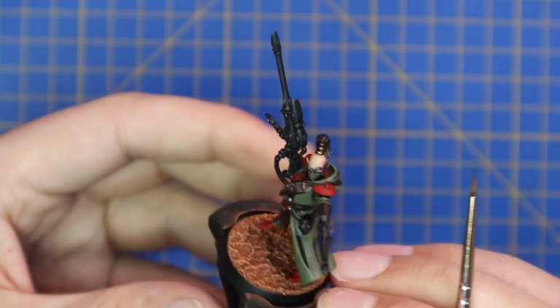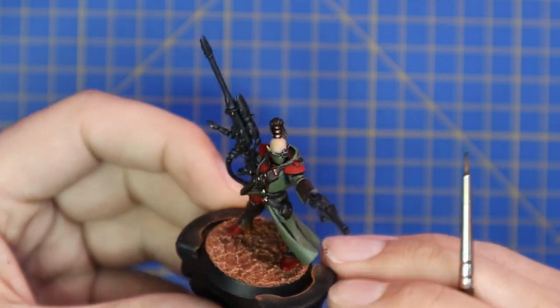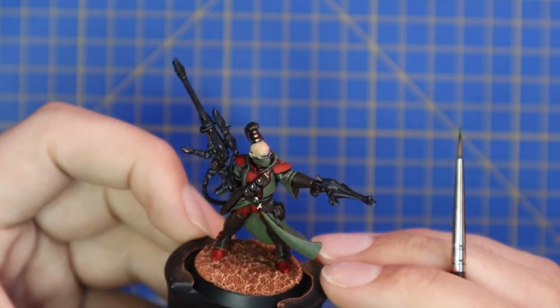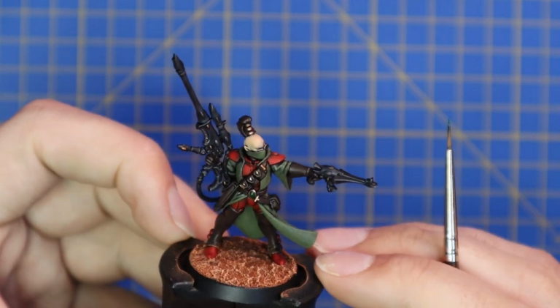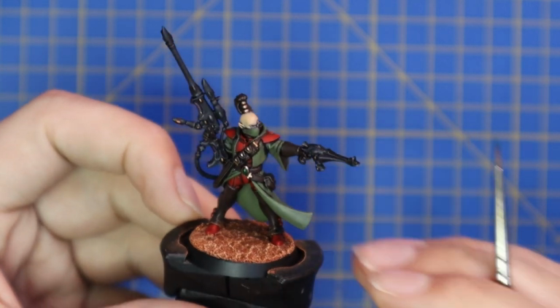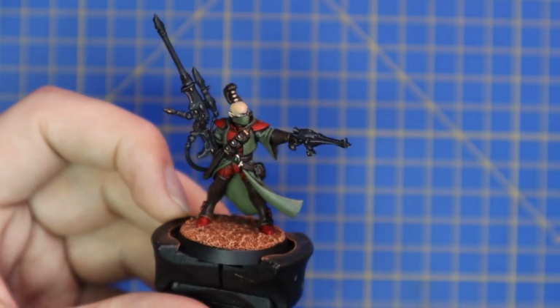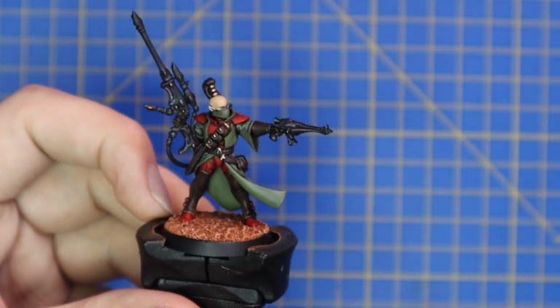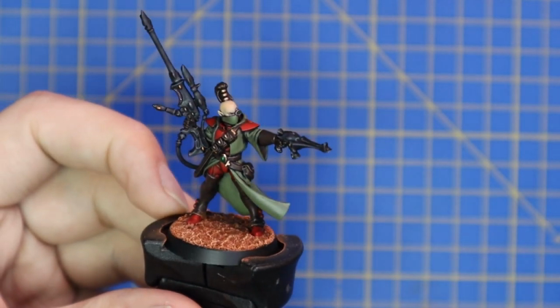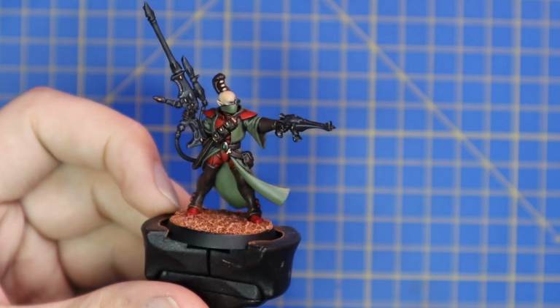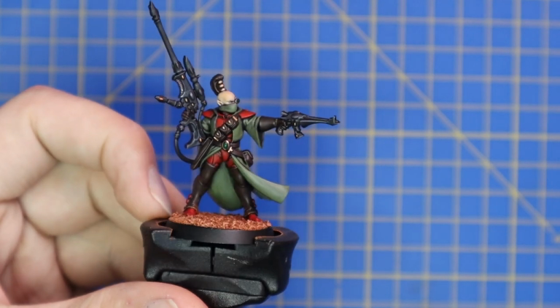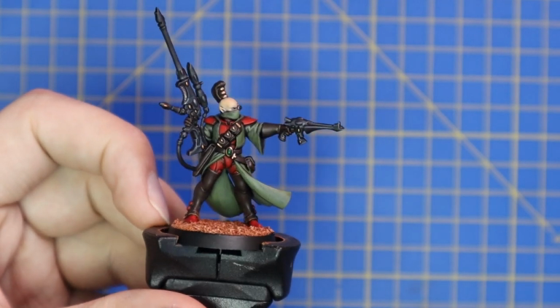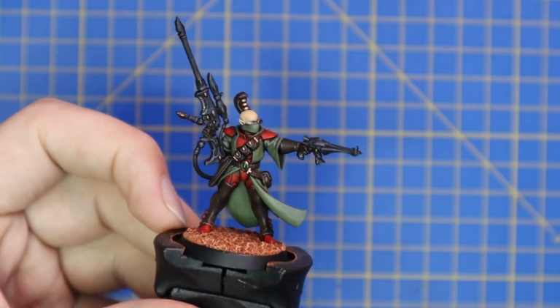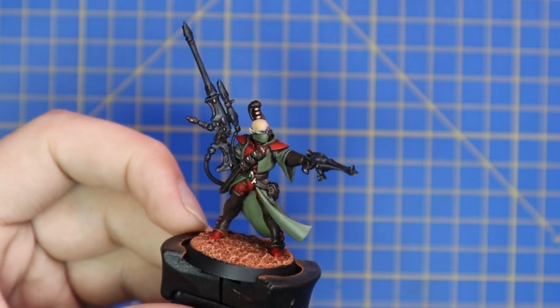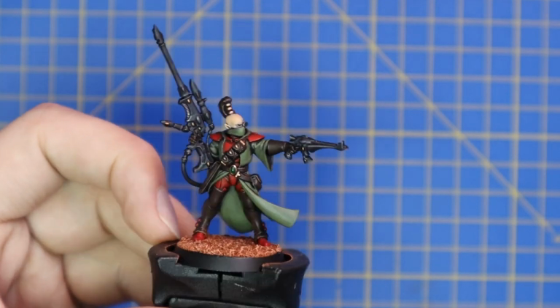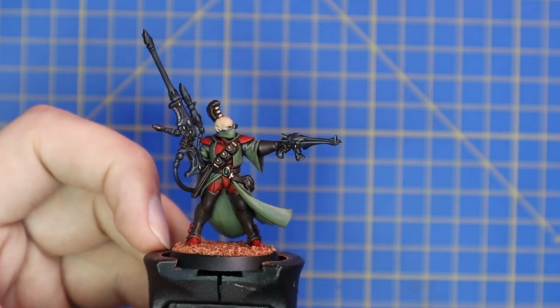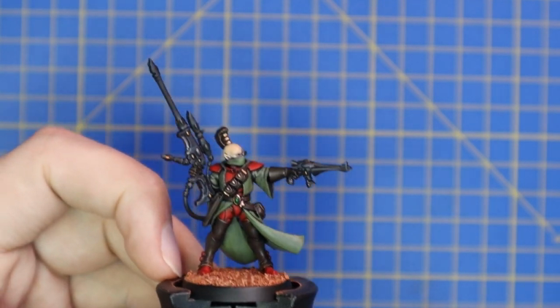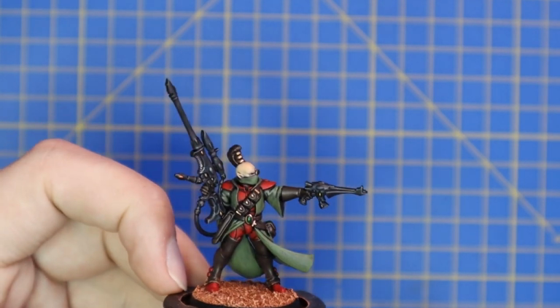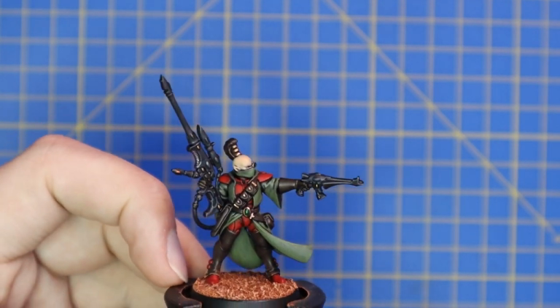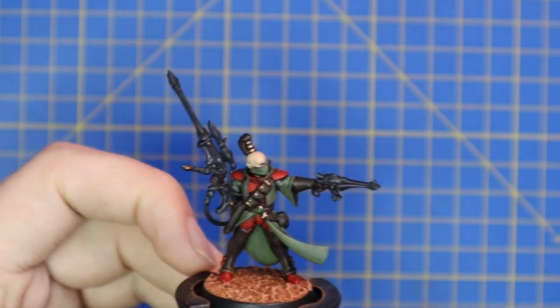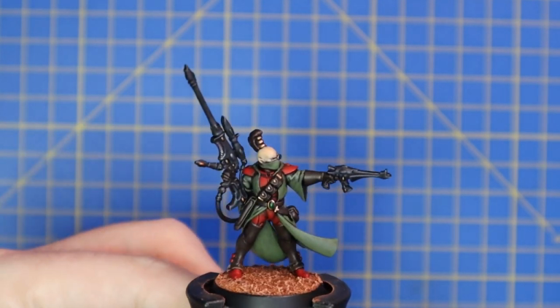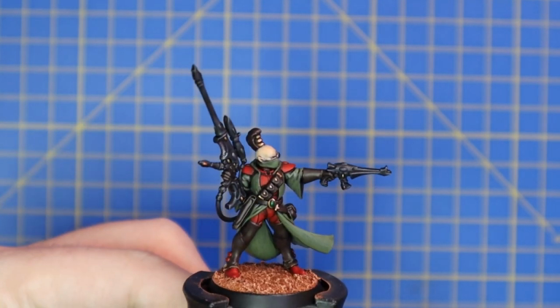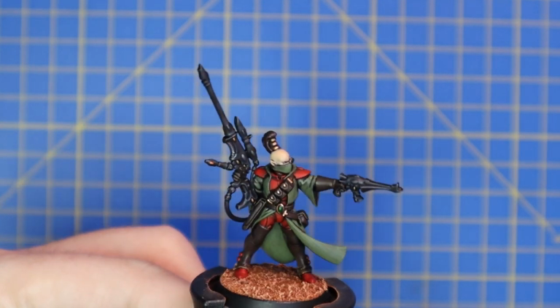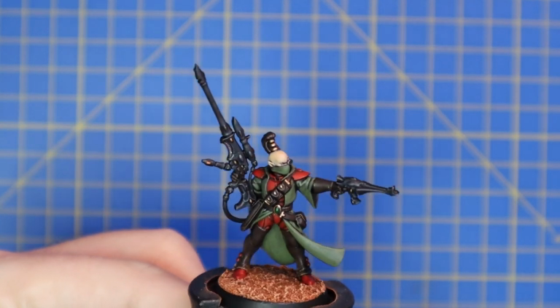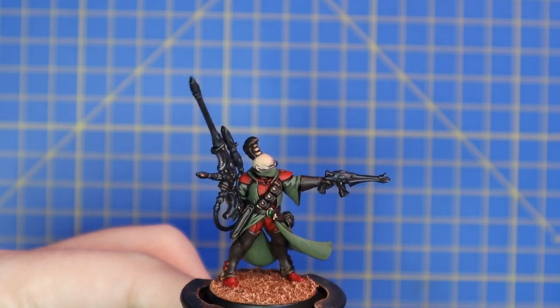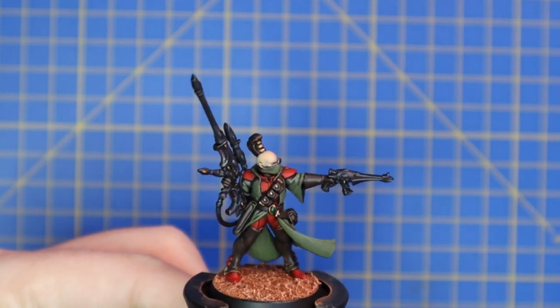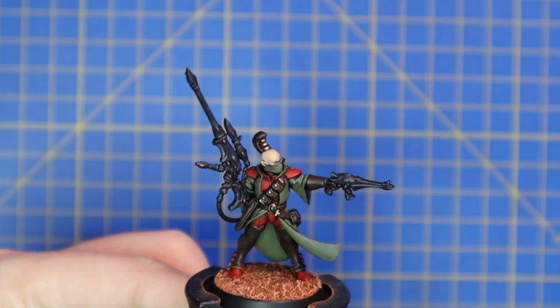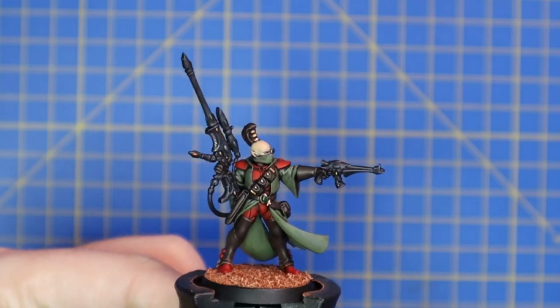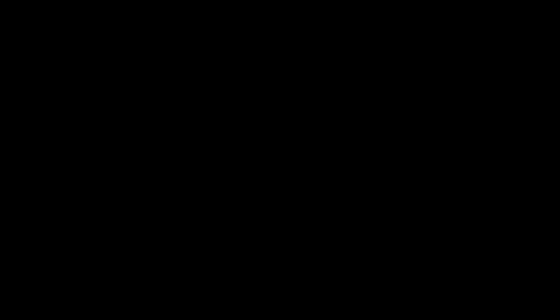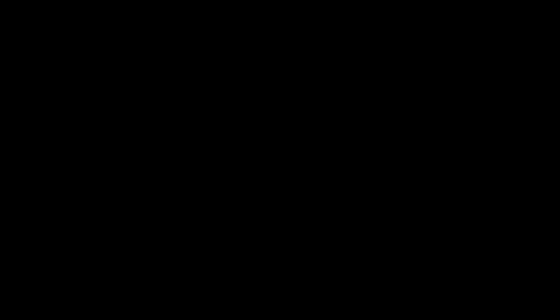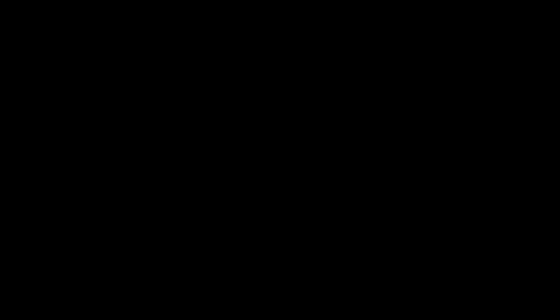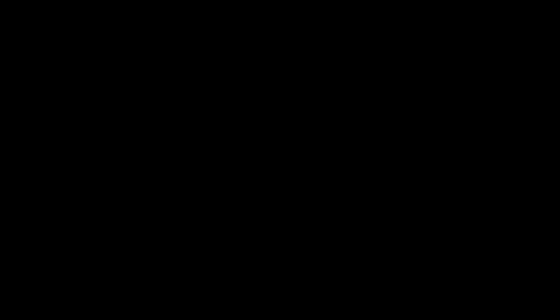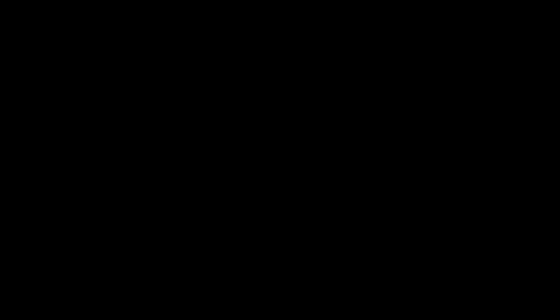This model was an absolute joy to paint. Thank you guys so much for watching — I do hope you enjoyed the video, and now it is time for the grand reveal.